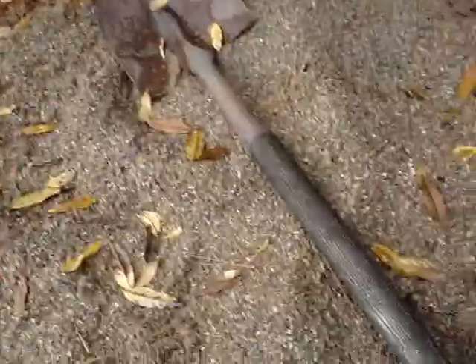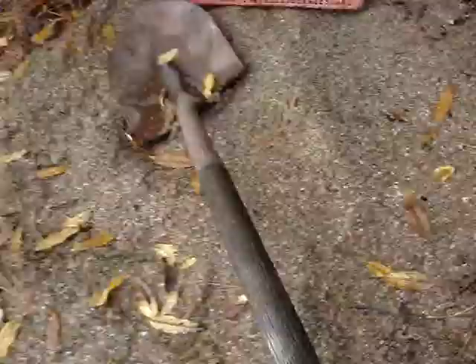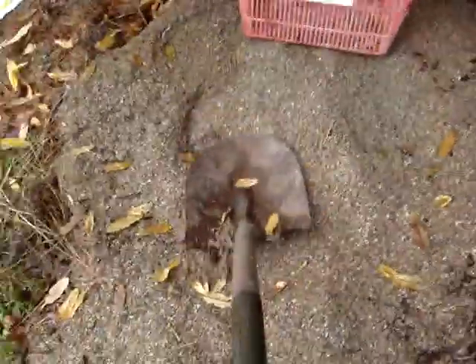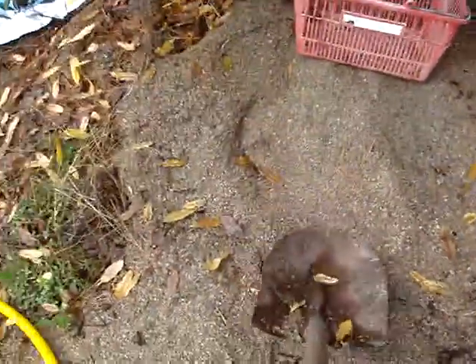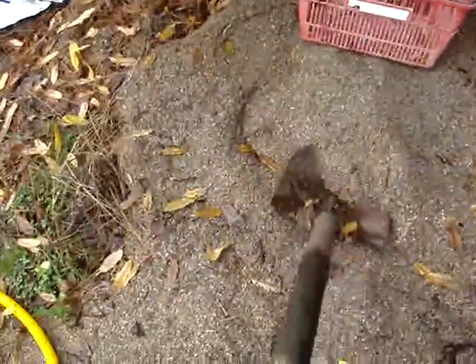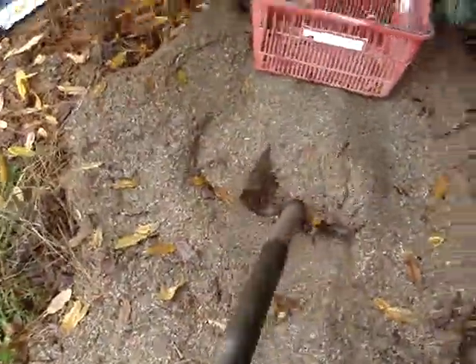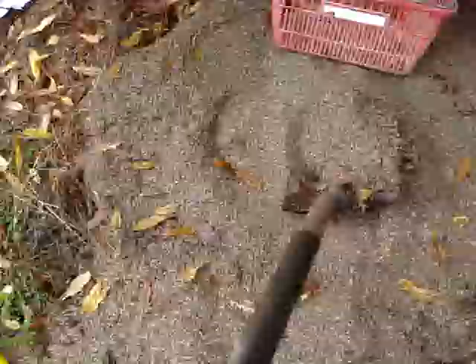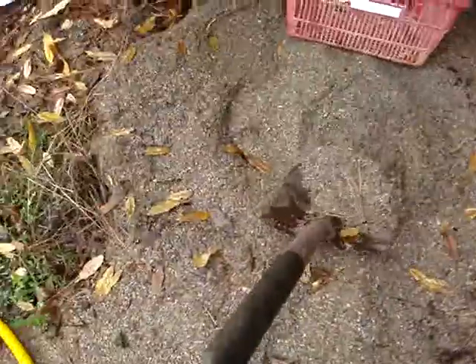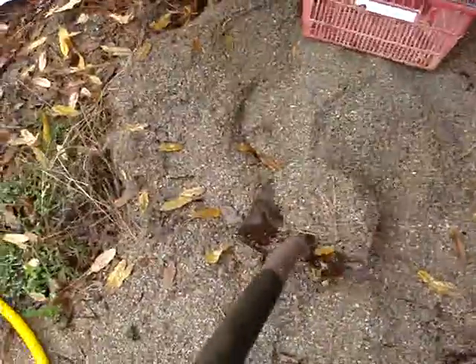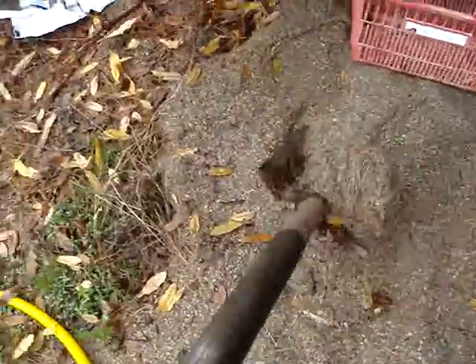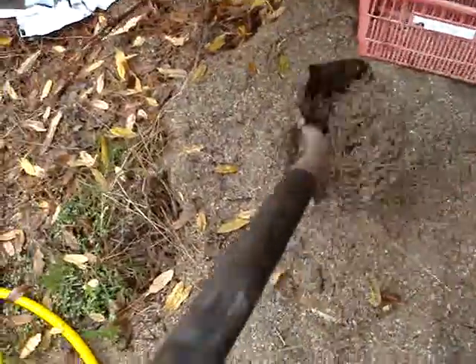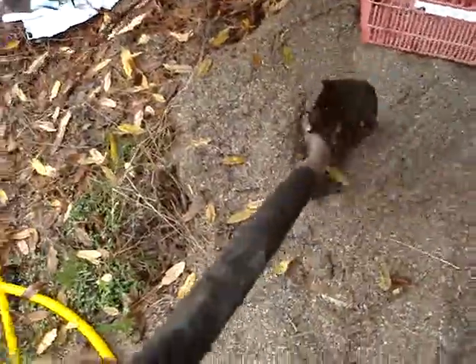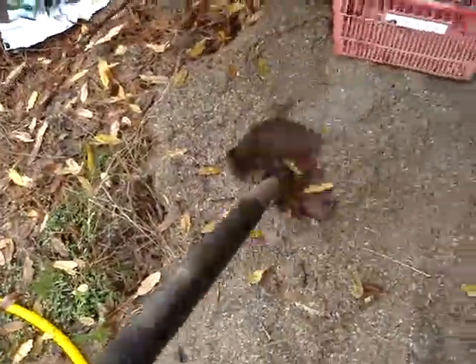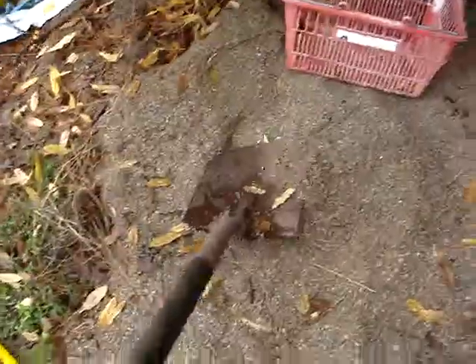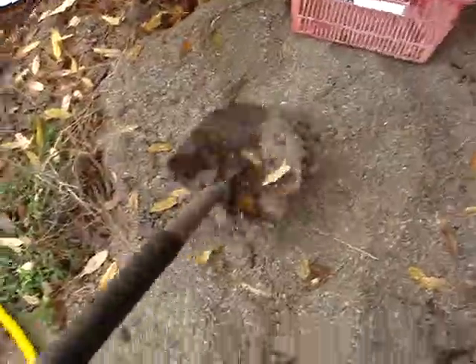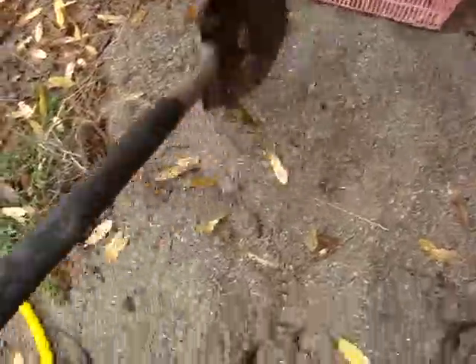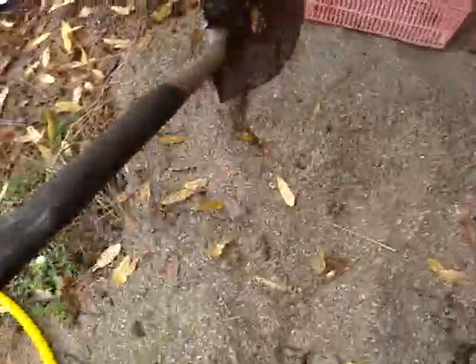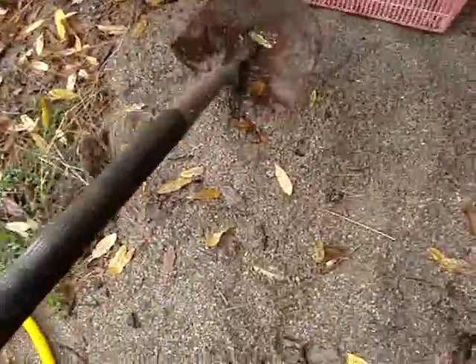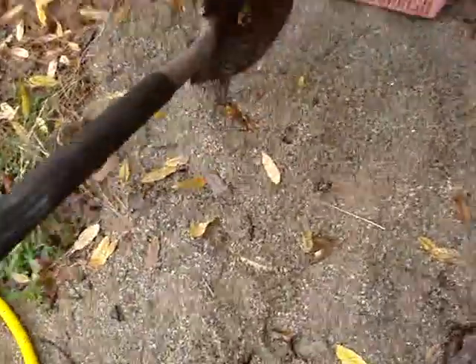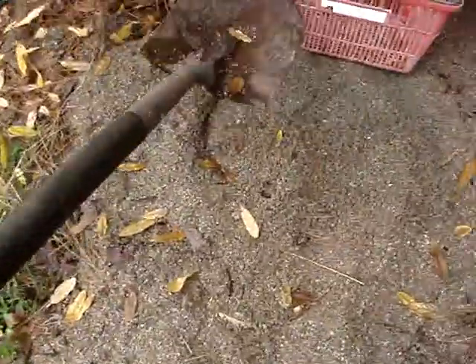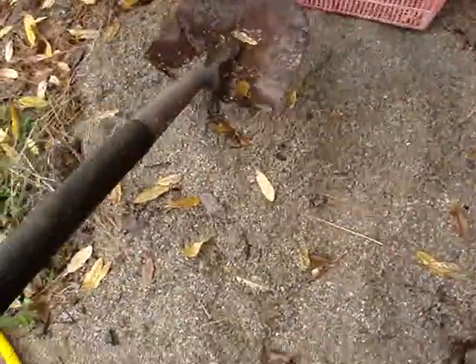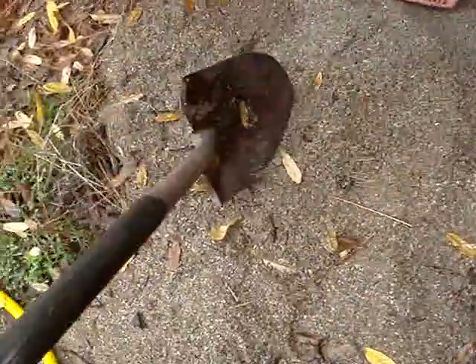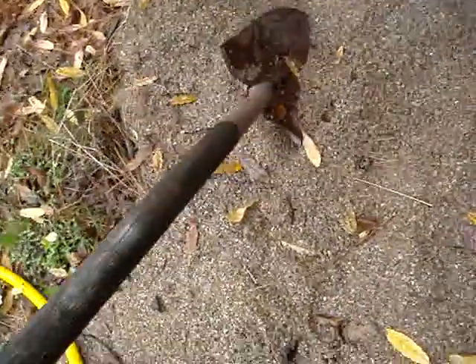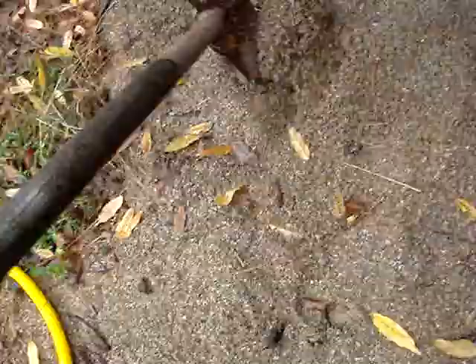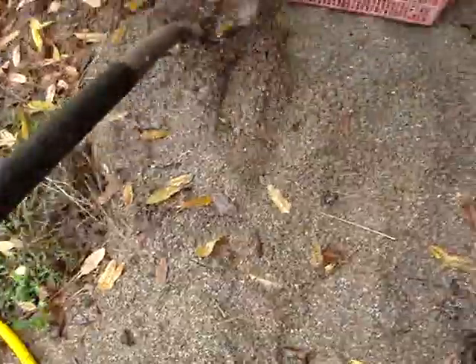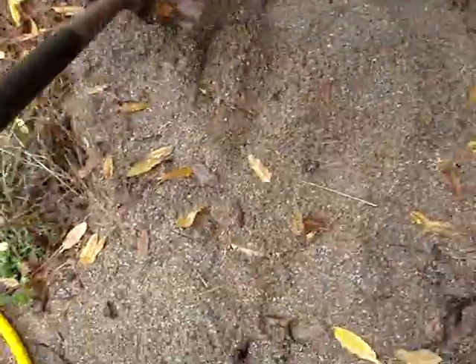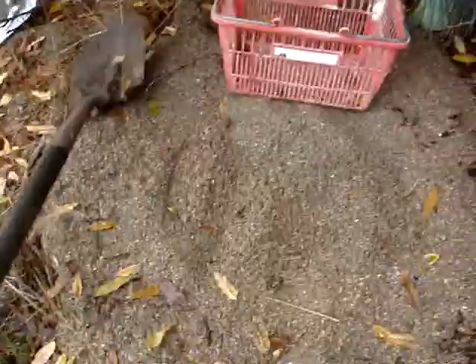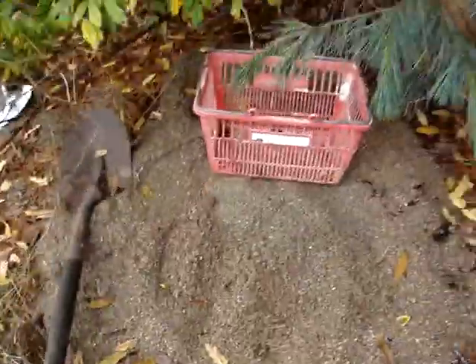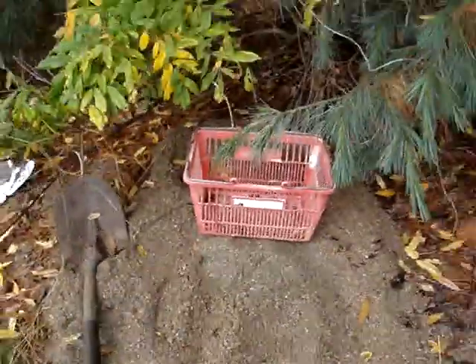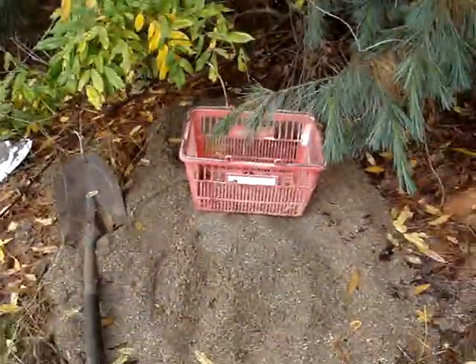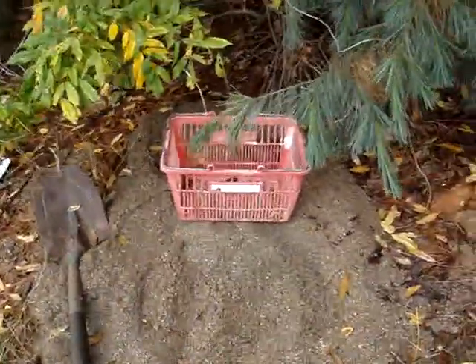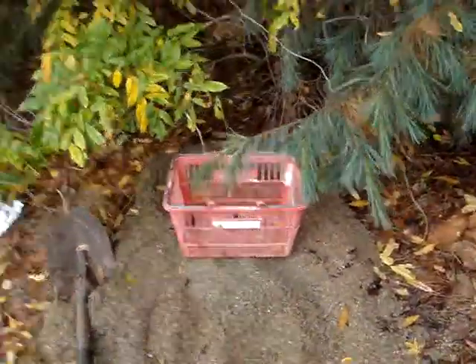I can actually reuse this — it'll dry out, I'll cover it, and I'll be able to reuse it if I ever have to.